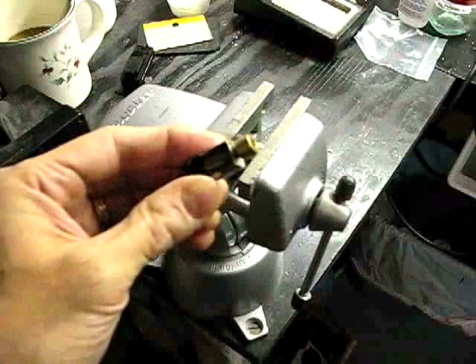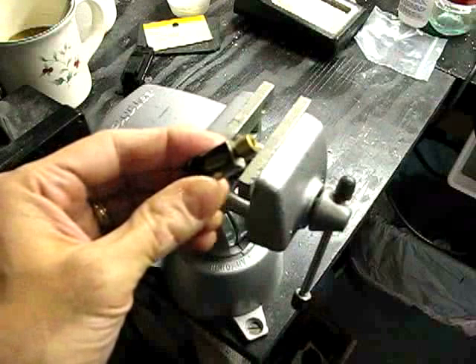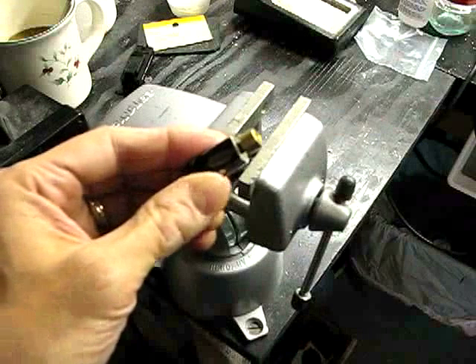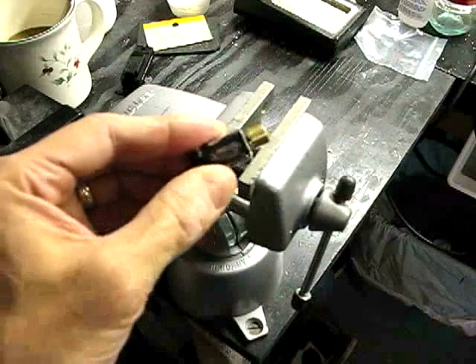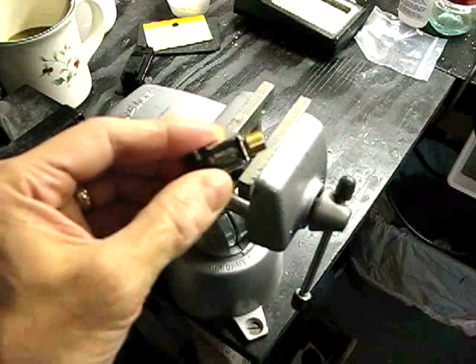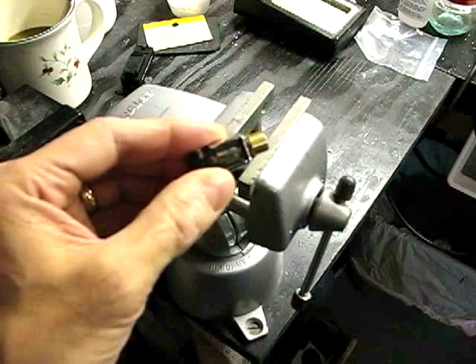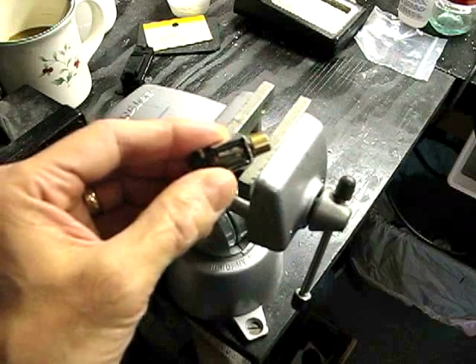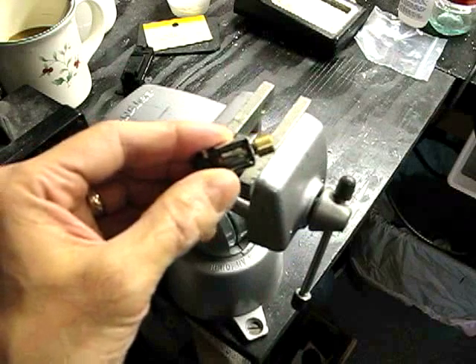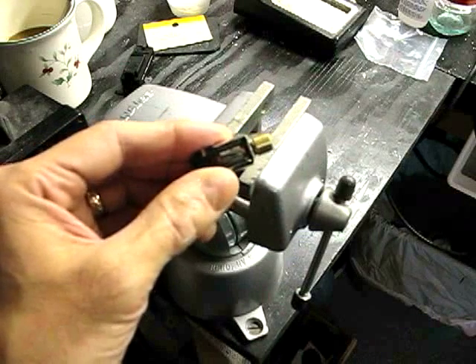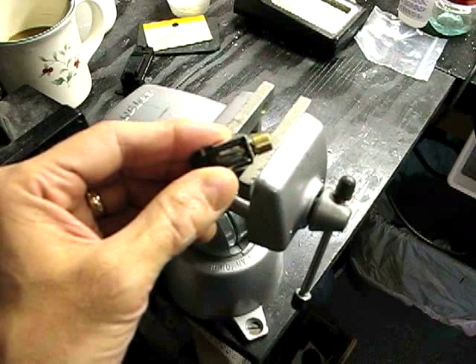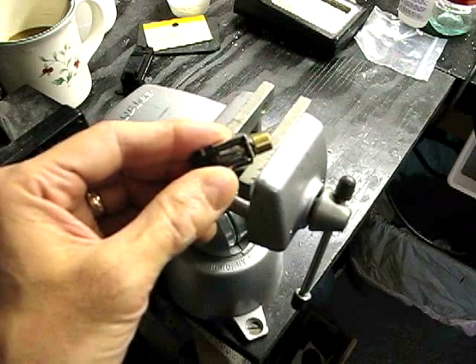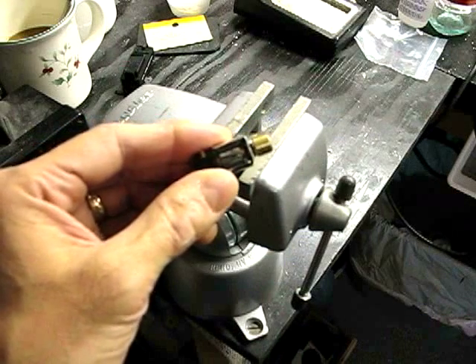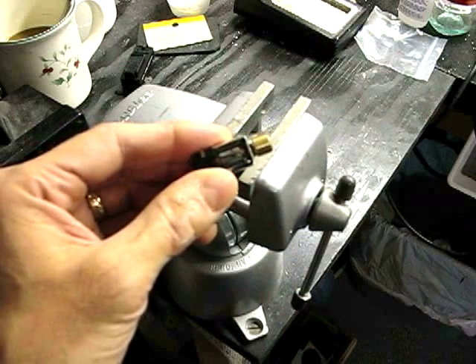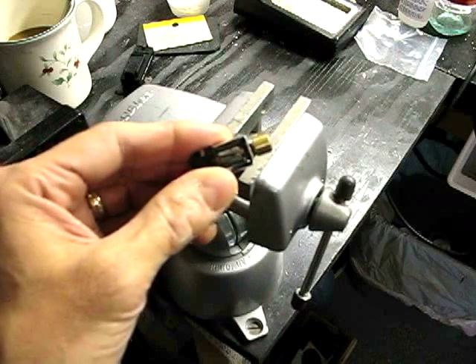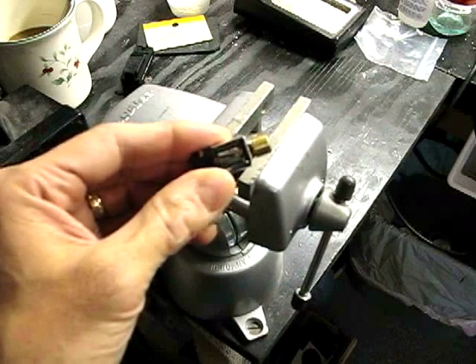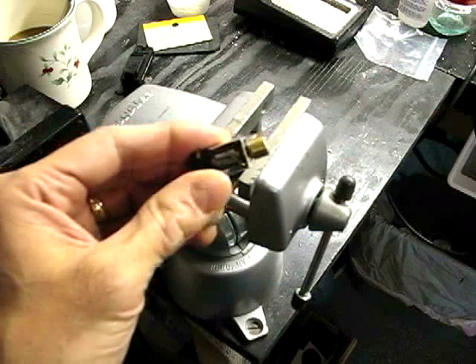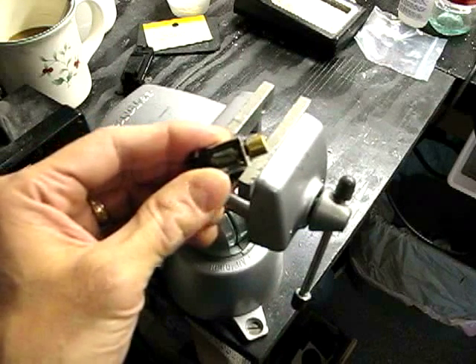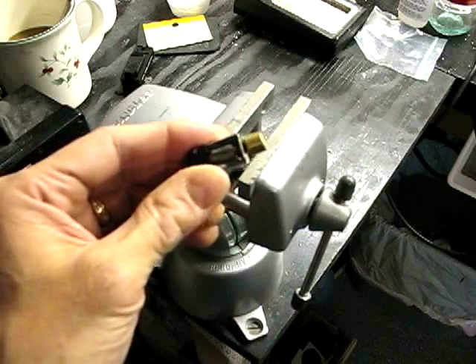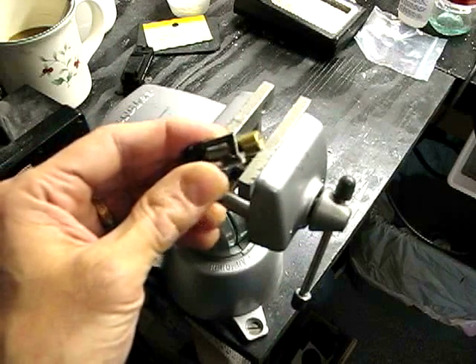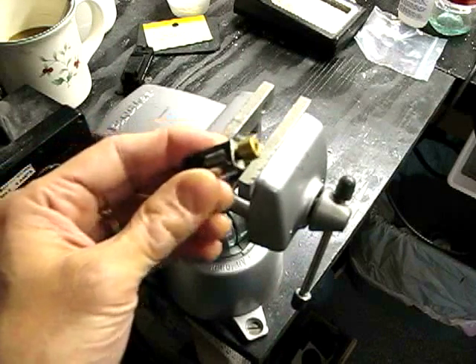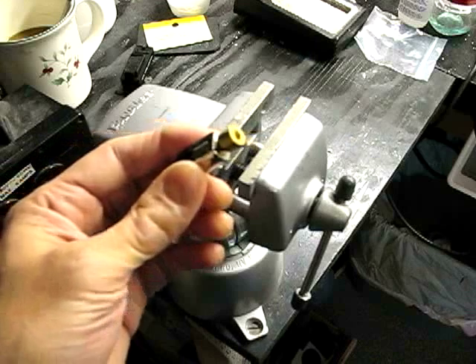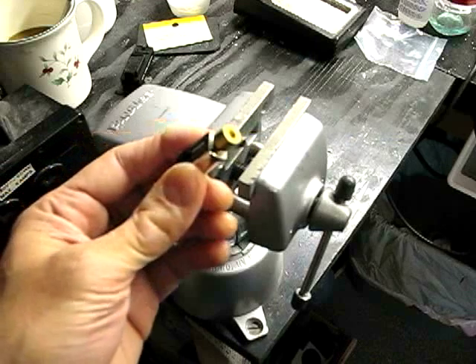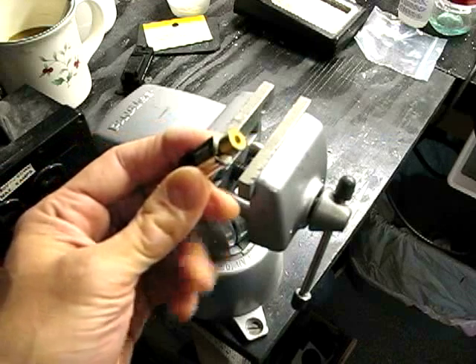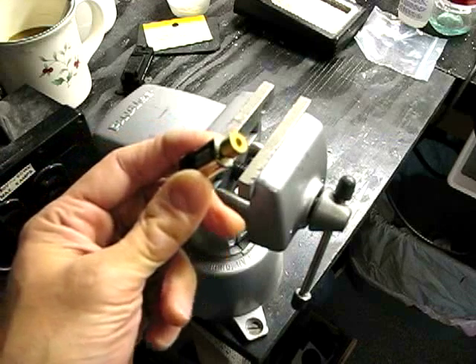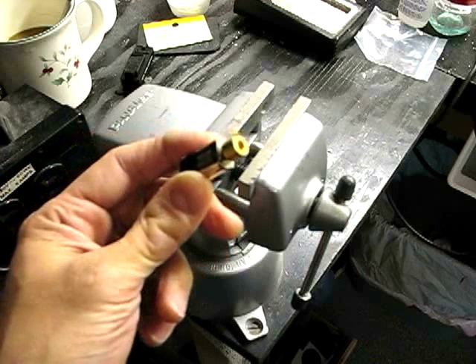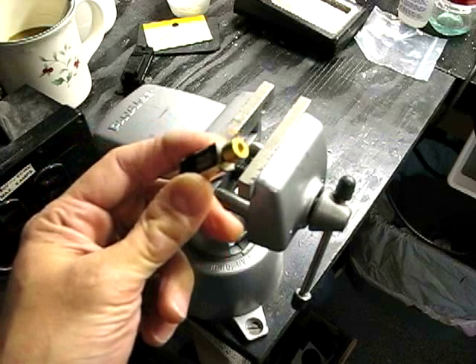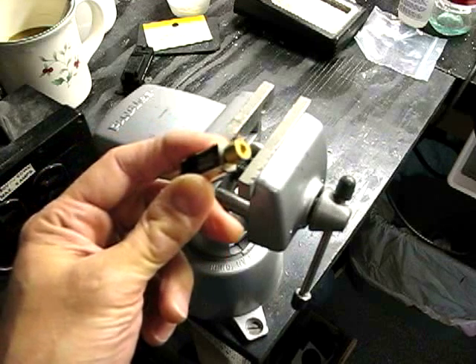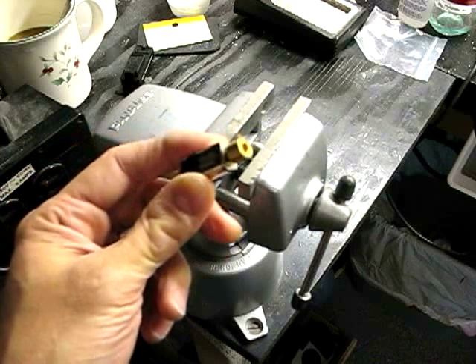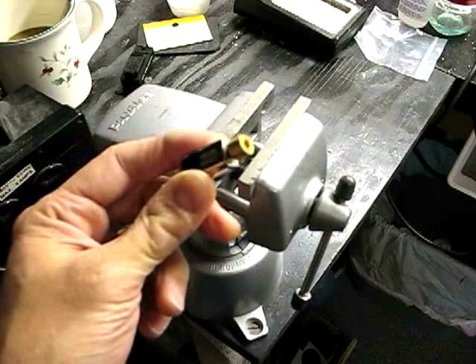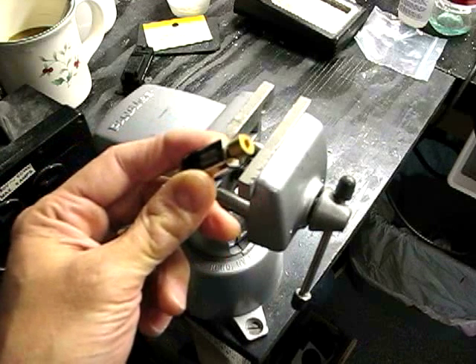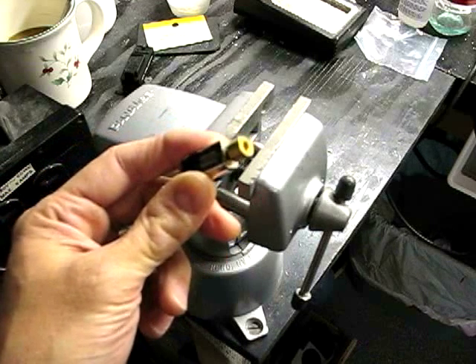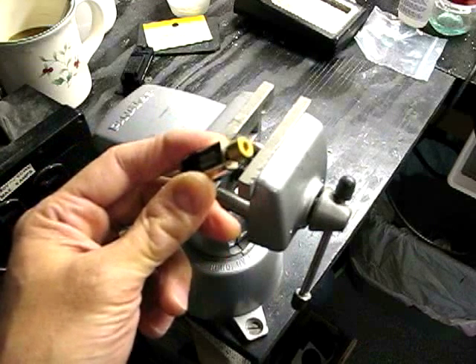I'm going to begin by removing the flywheel from this motor. Now sometimes these are on there so tight that you can't get them off, even with an NWSL Northwest Shortline puller.